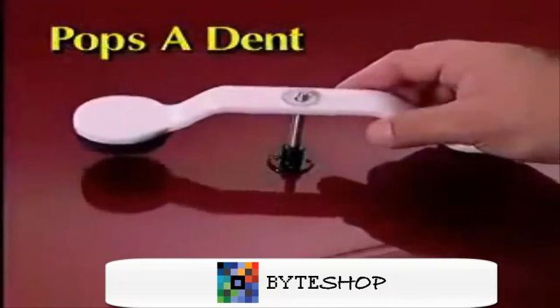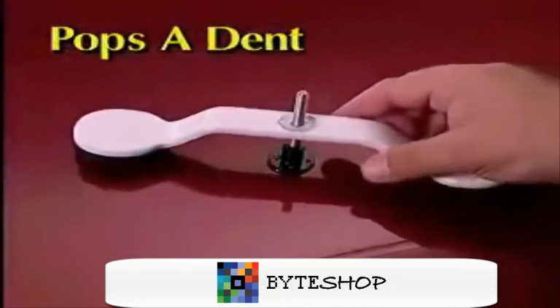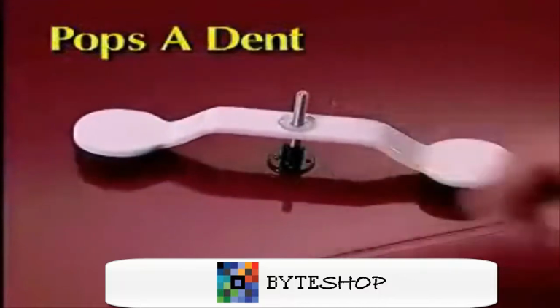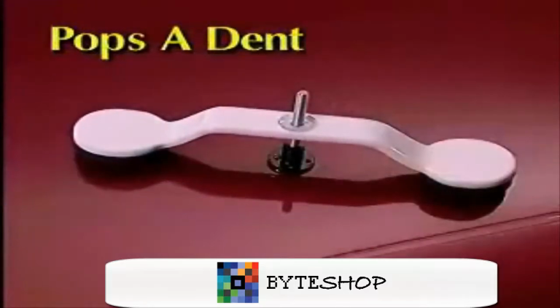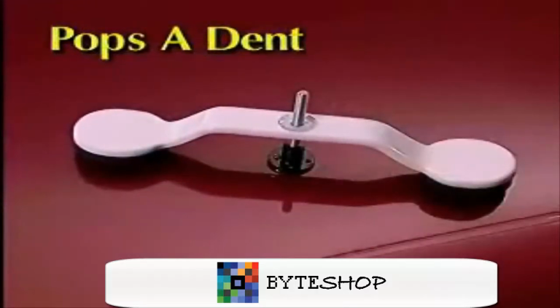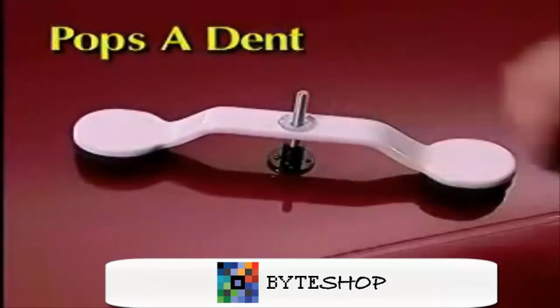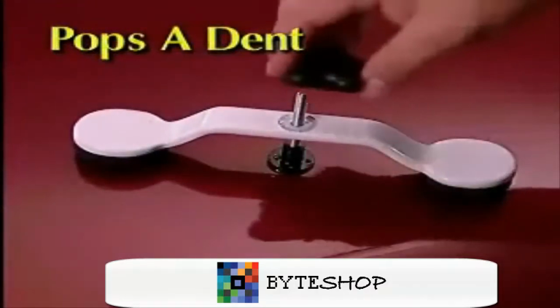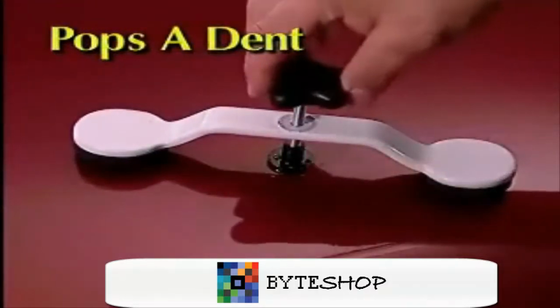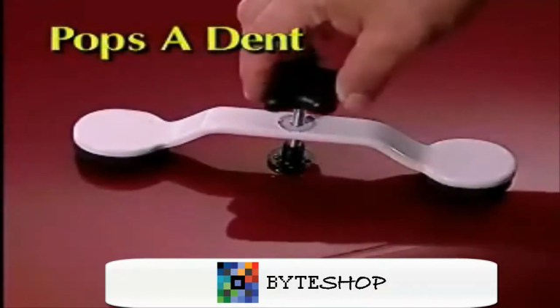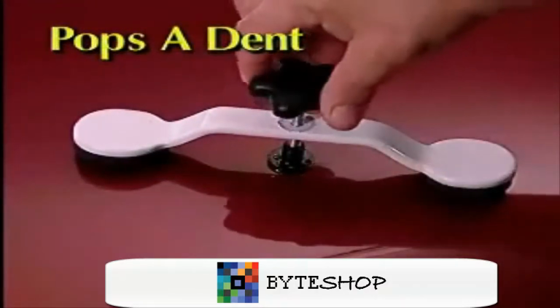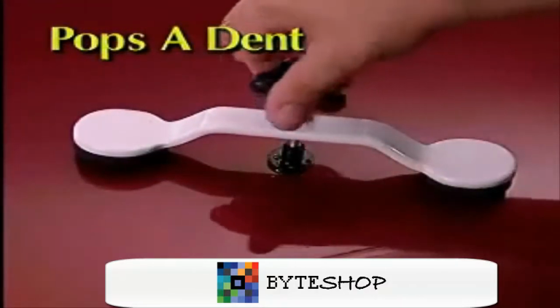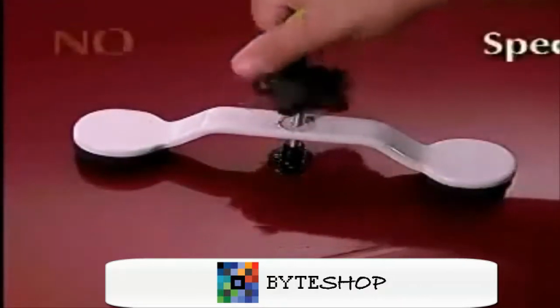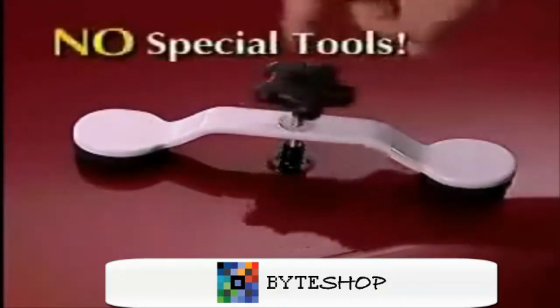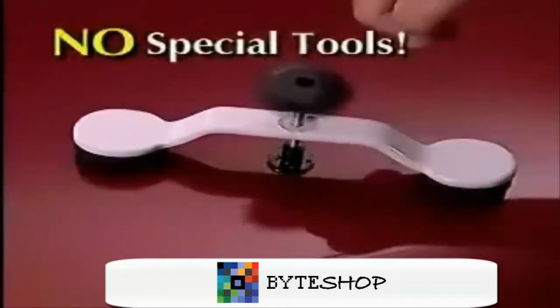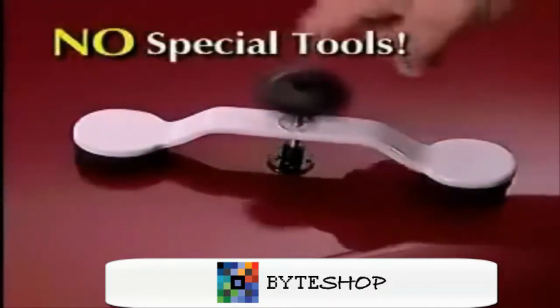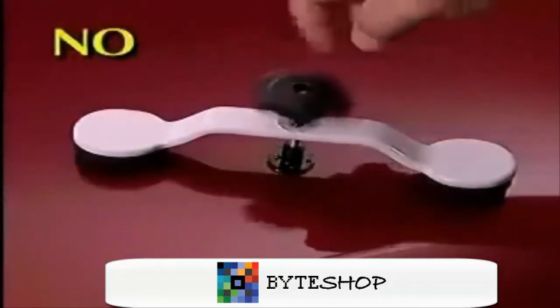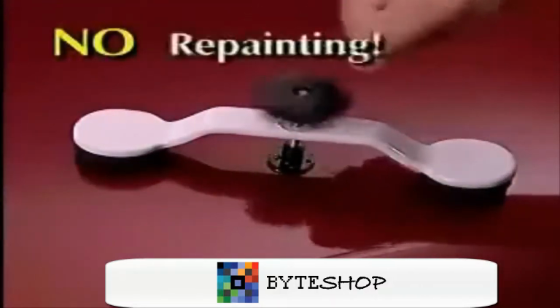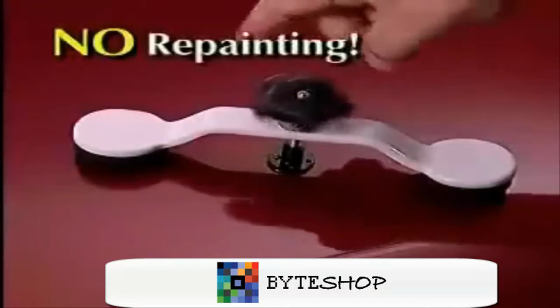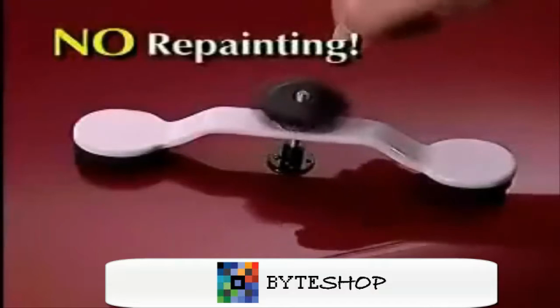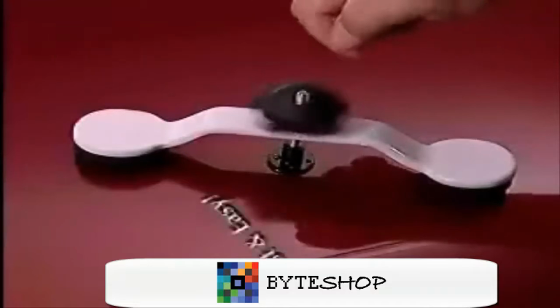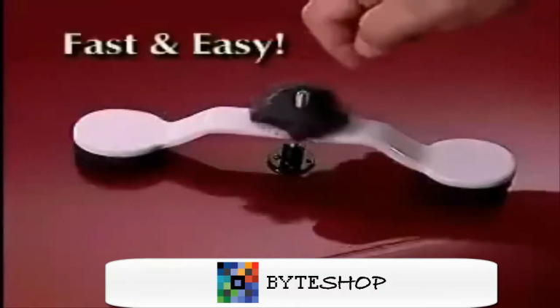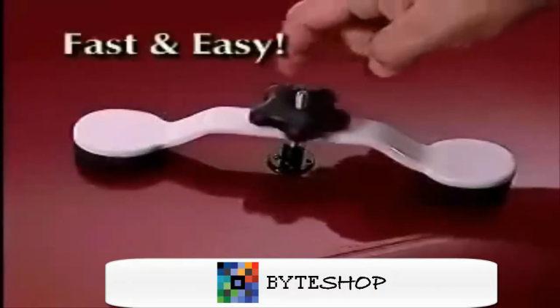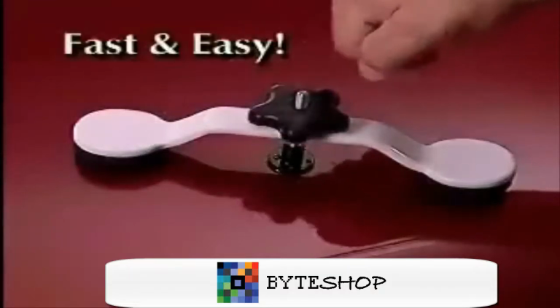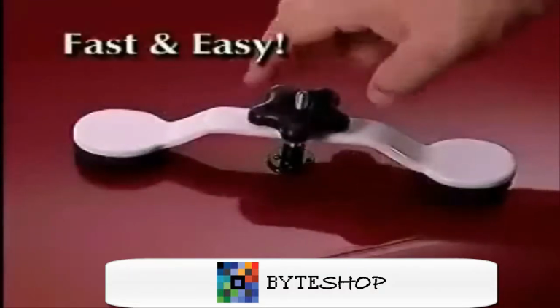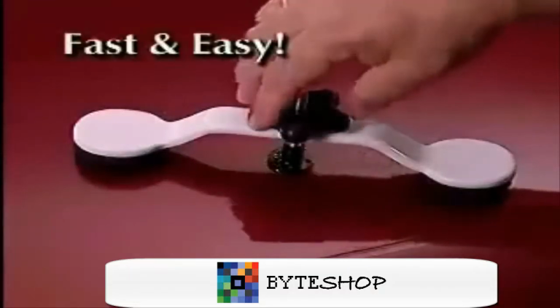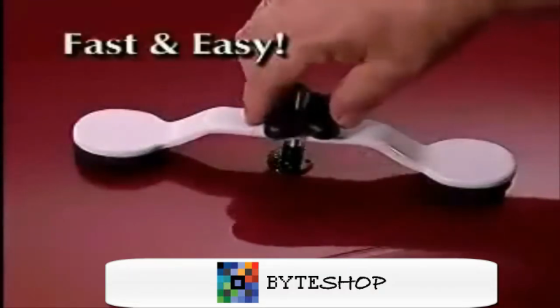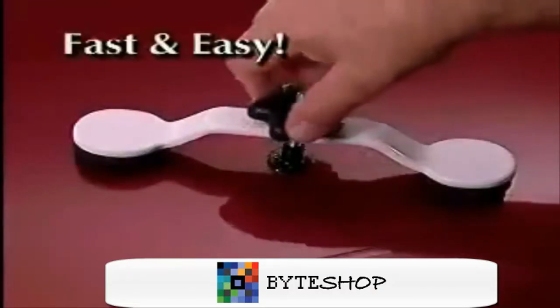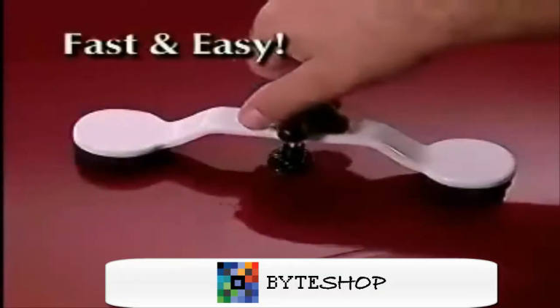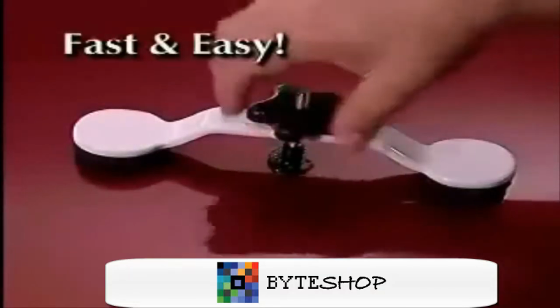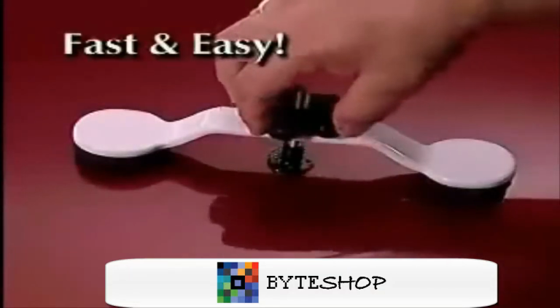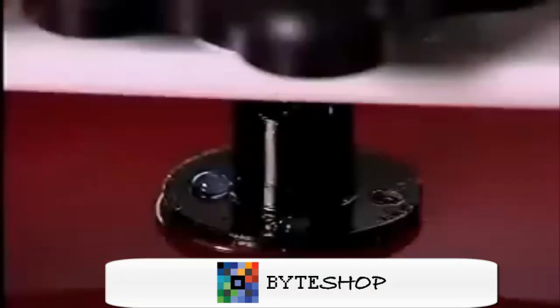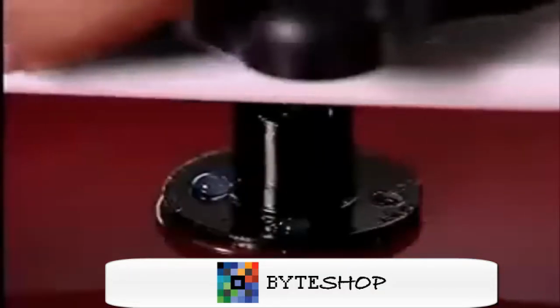PopsiDent pops the dents without damaging the surface of your car. No special tools, no repainting — it really is the fastest, easiest way to get rid of those dents.